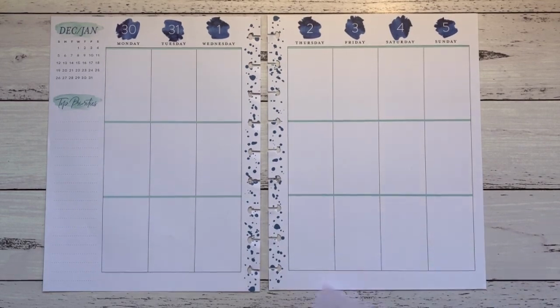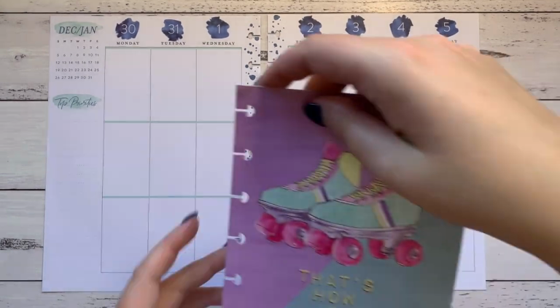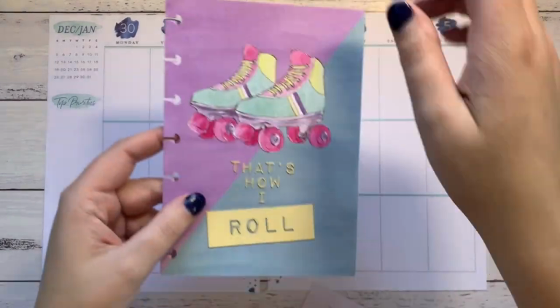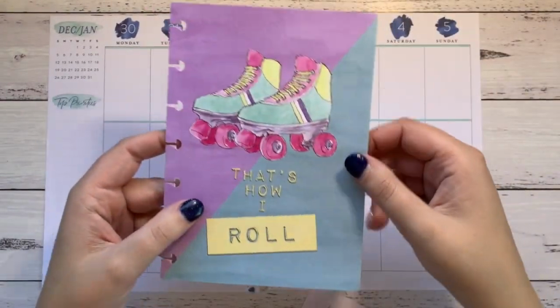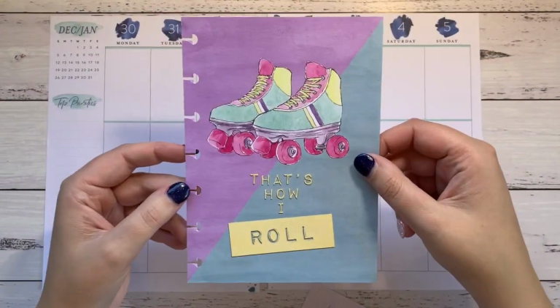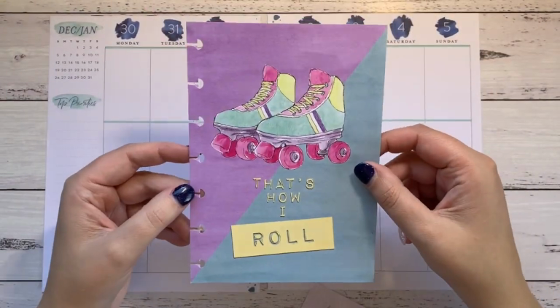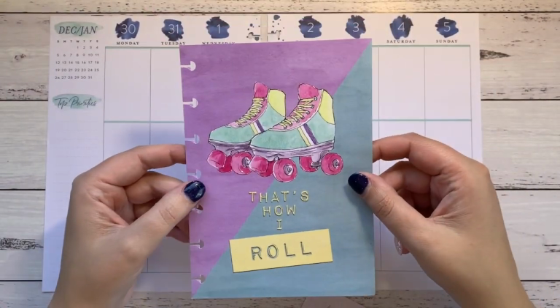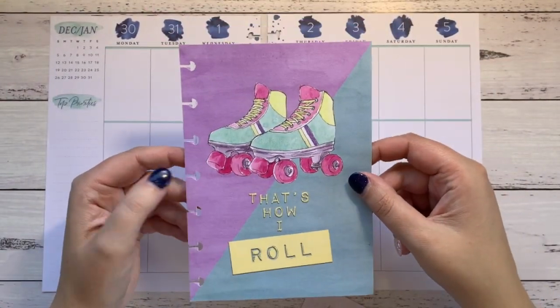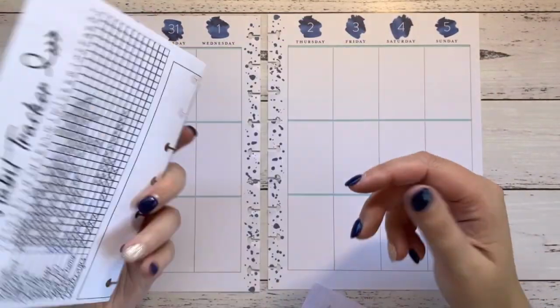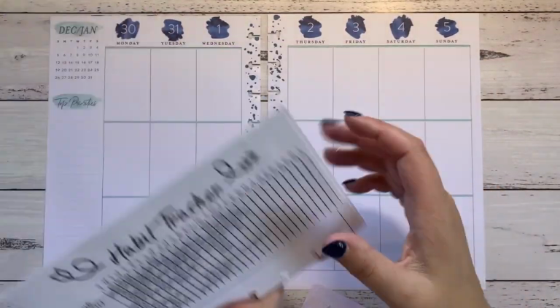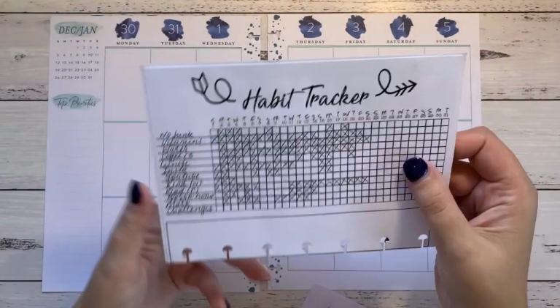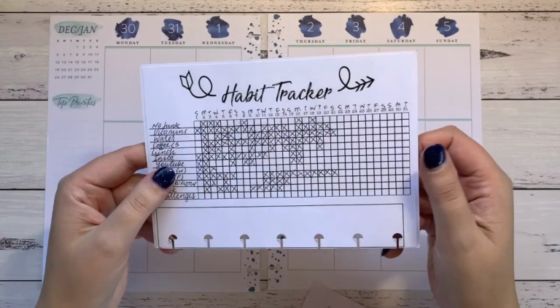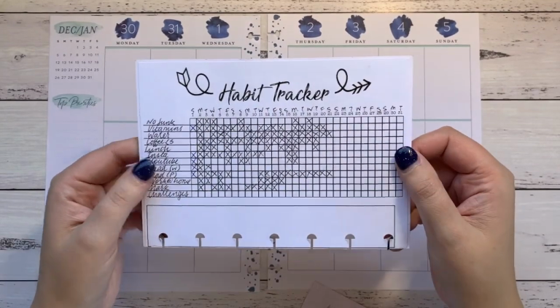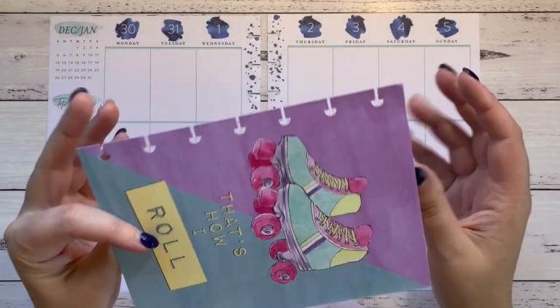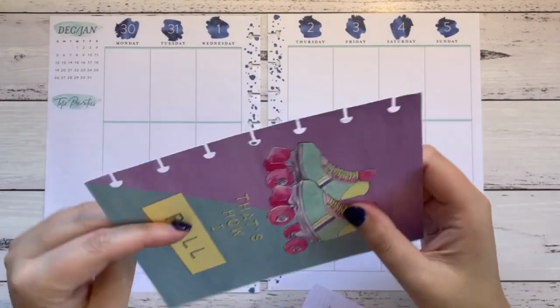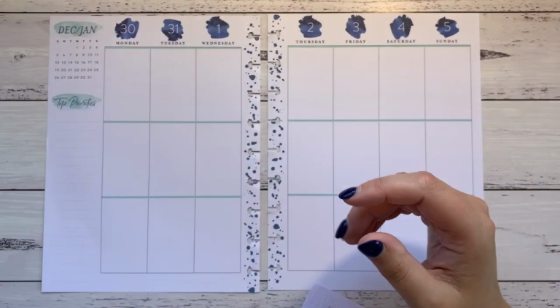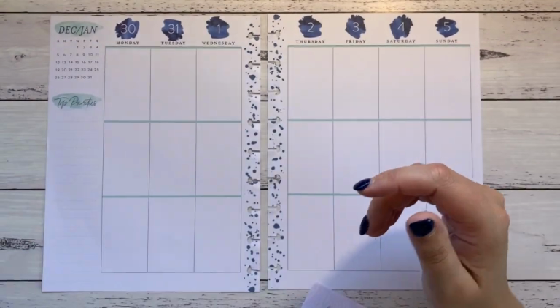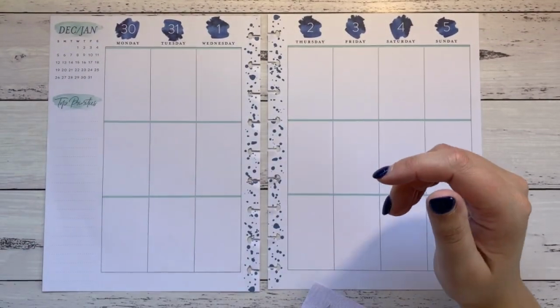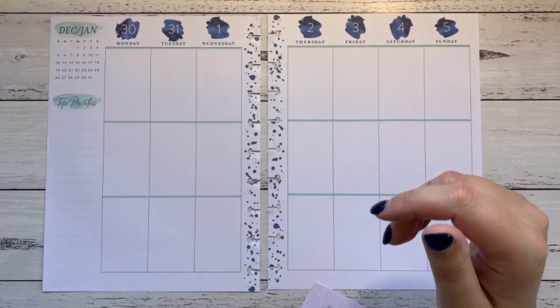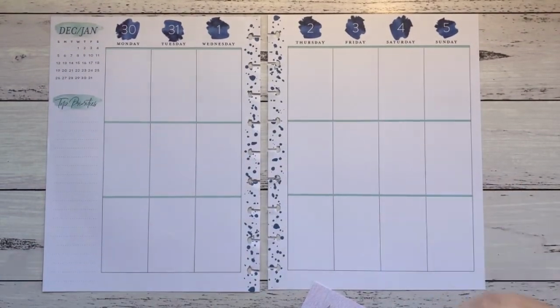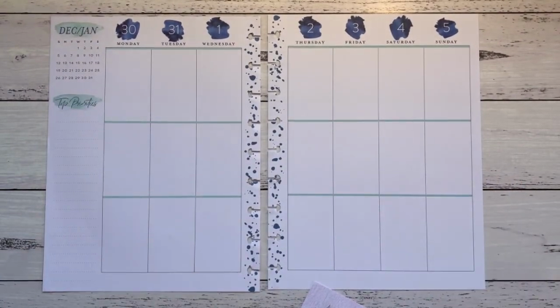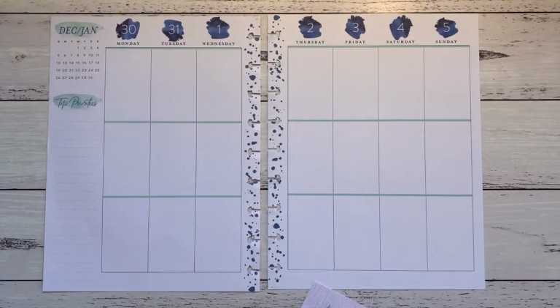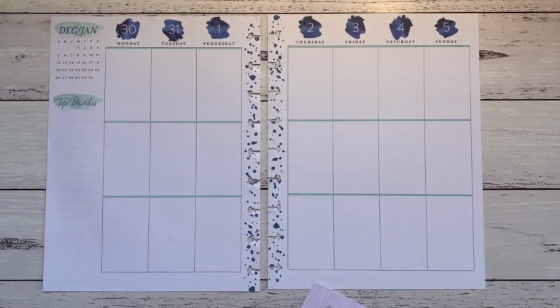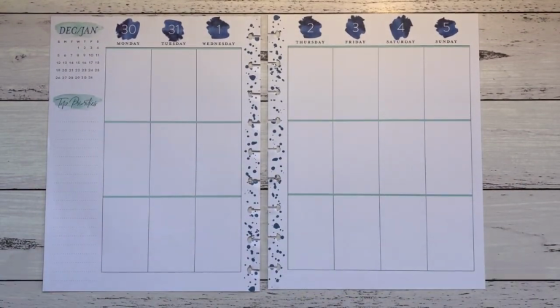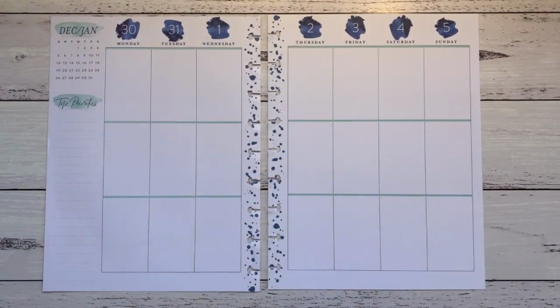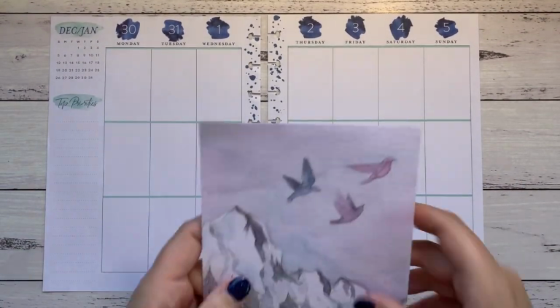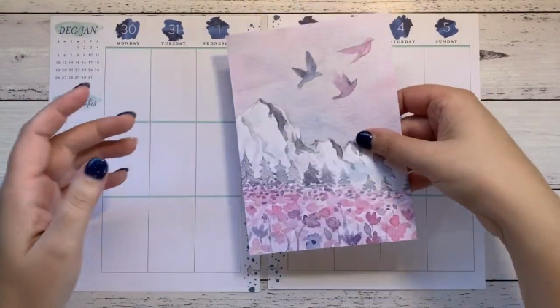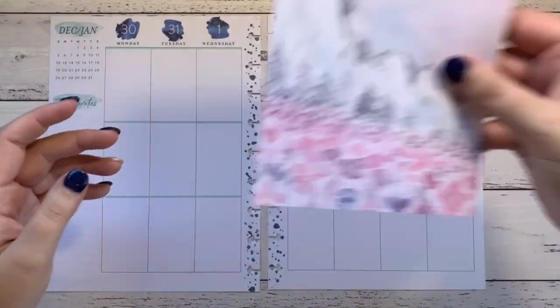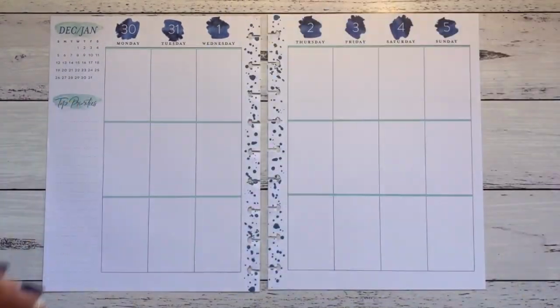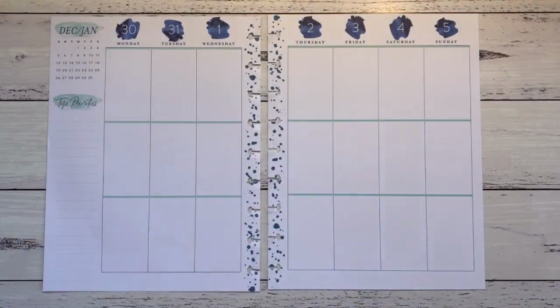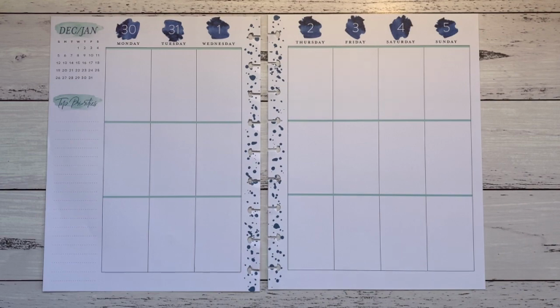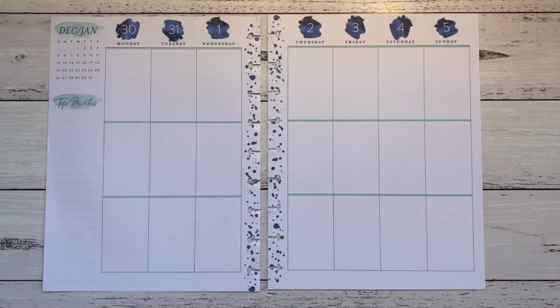So the December habit tracker isn't filled out because I haven't been very well this week, so that'll just be there and go along.